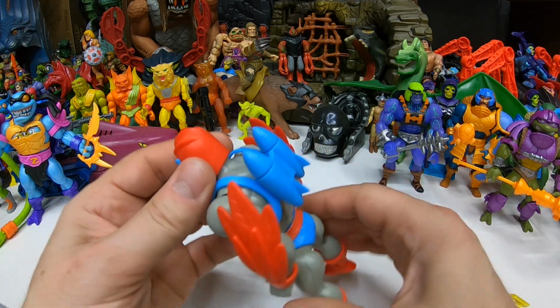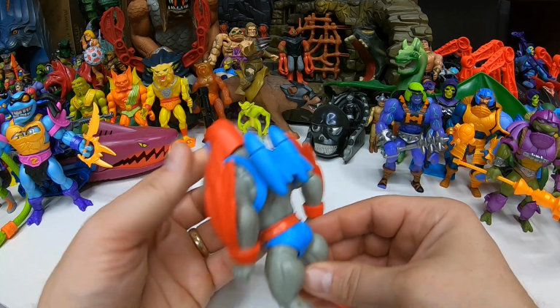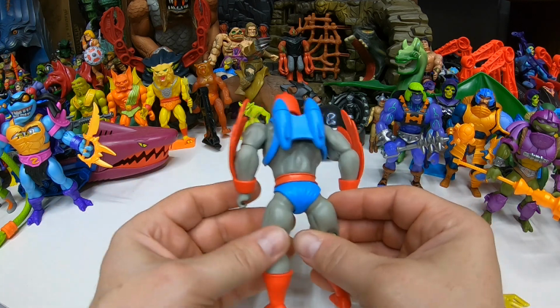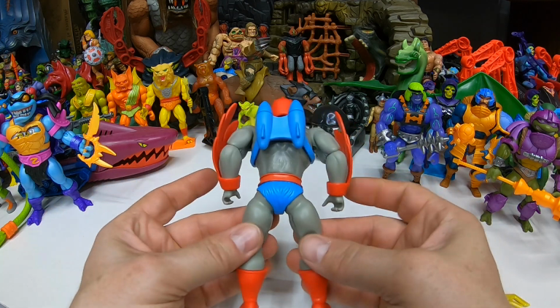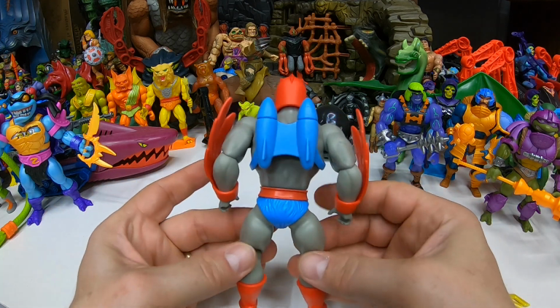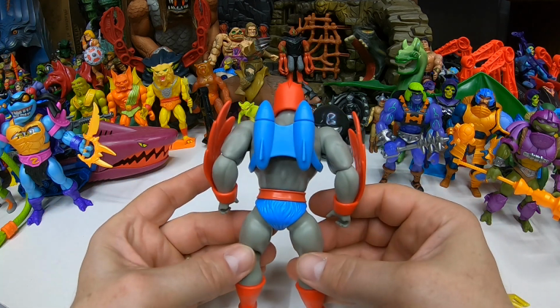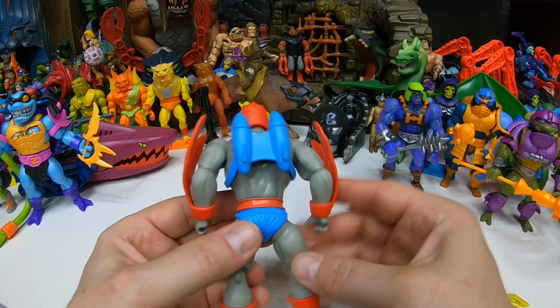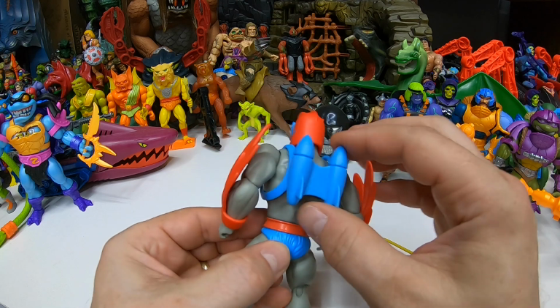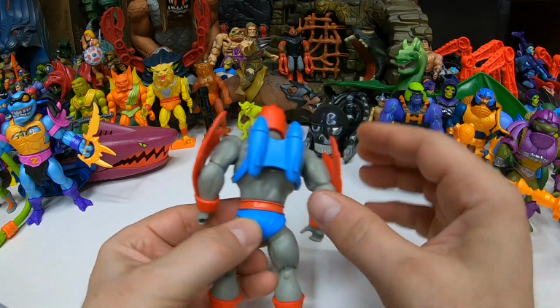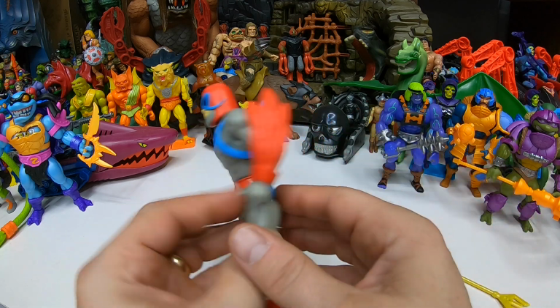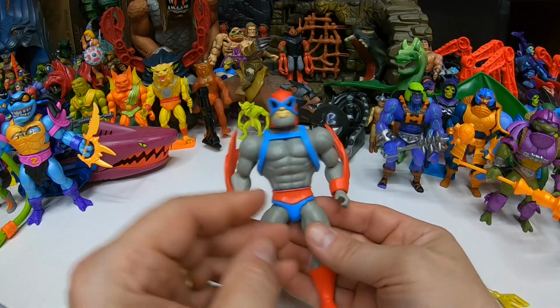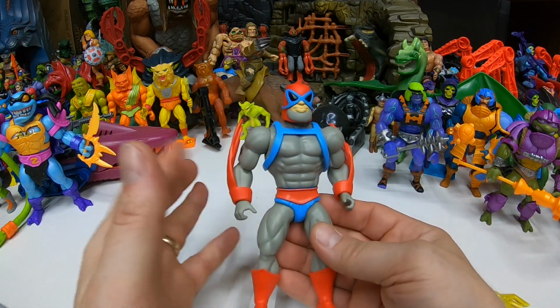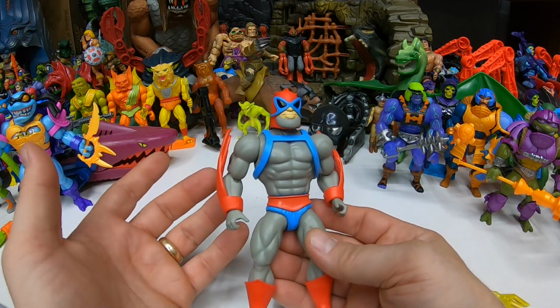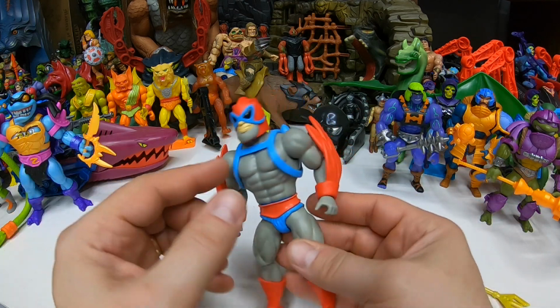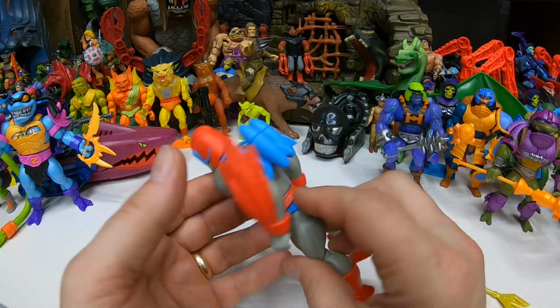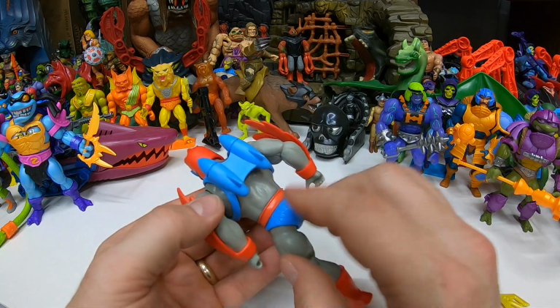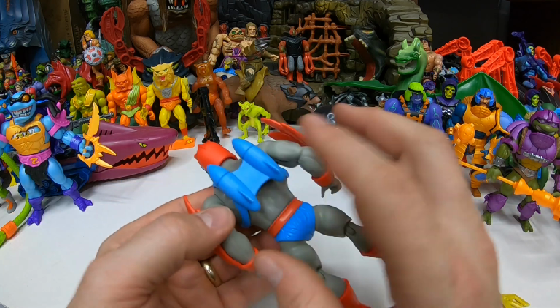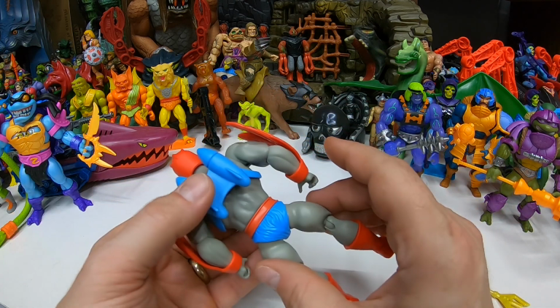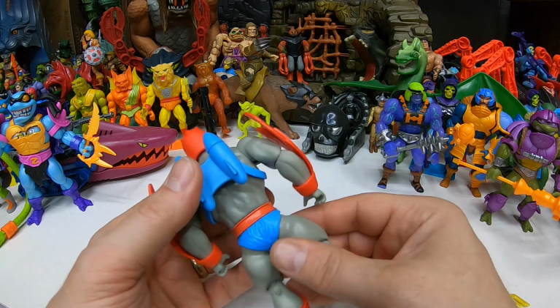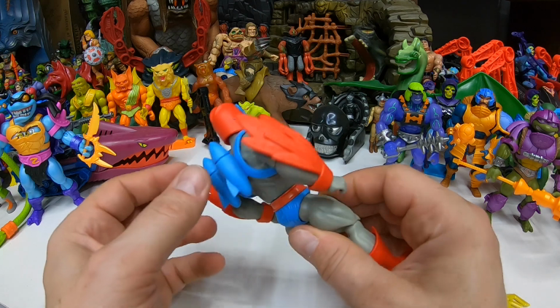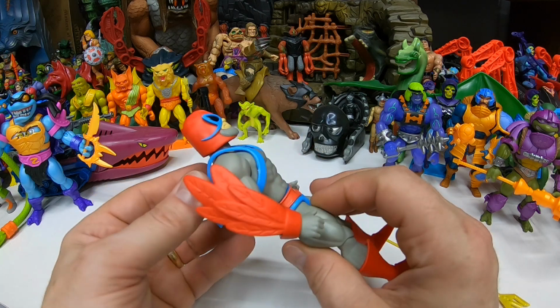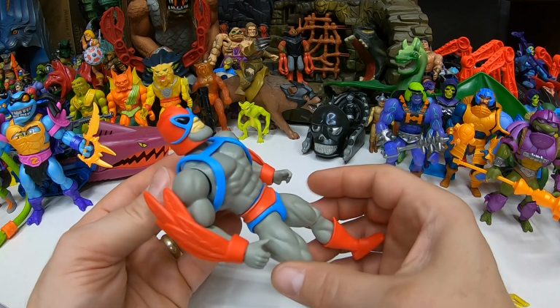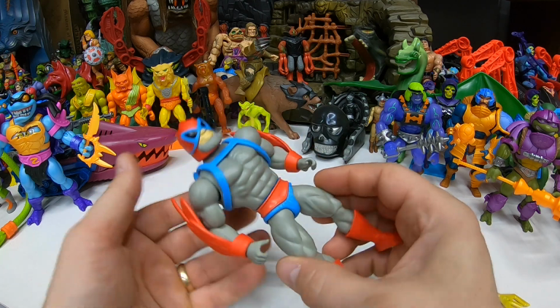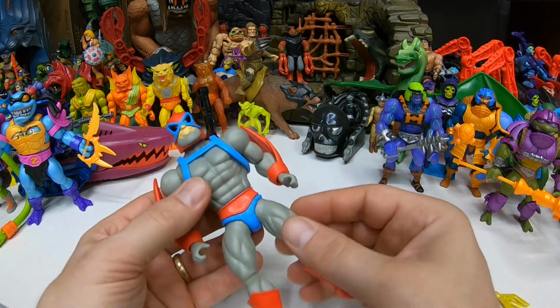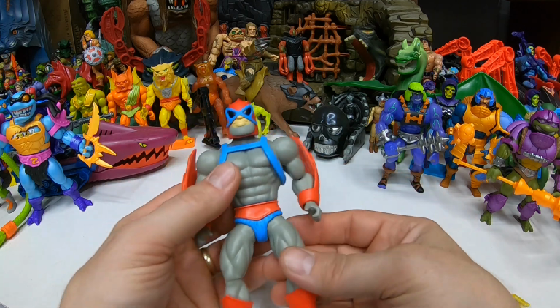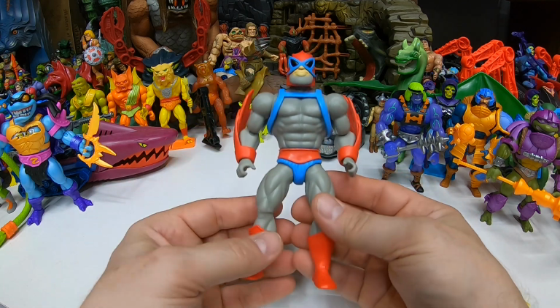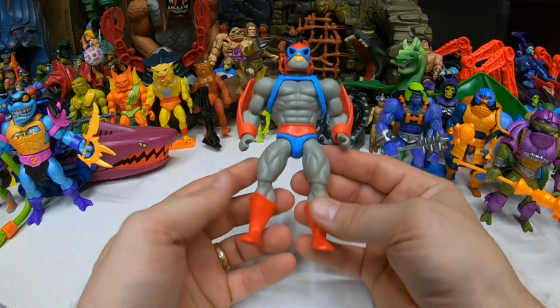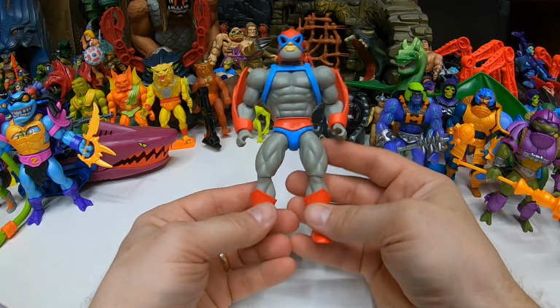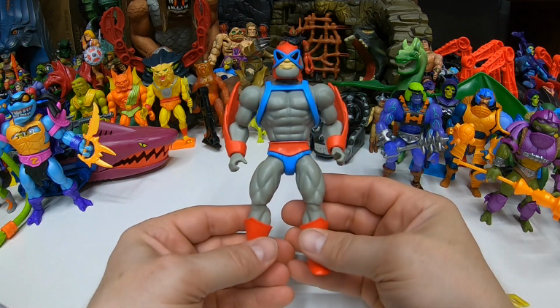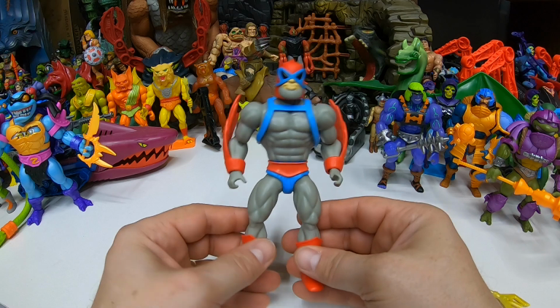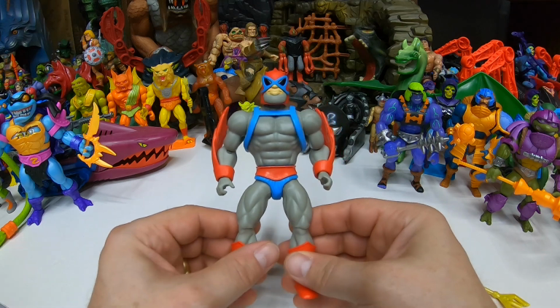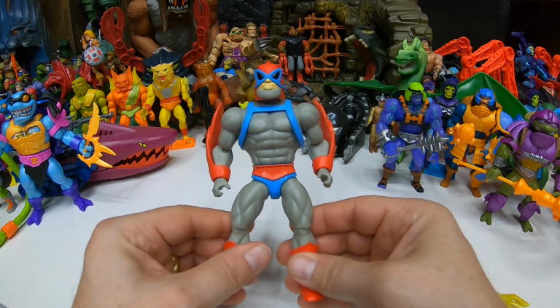It'd be funny if they had some Easter eggs out there. They went with the red wings and the blue jetpack, which of course is what they had on the cartoon. So very cool.